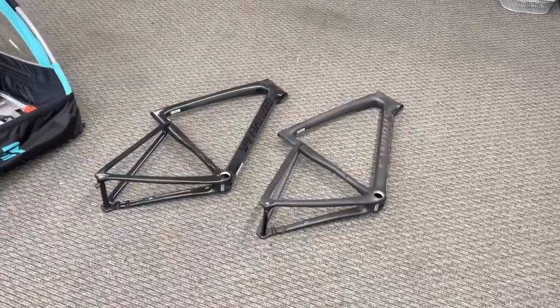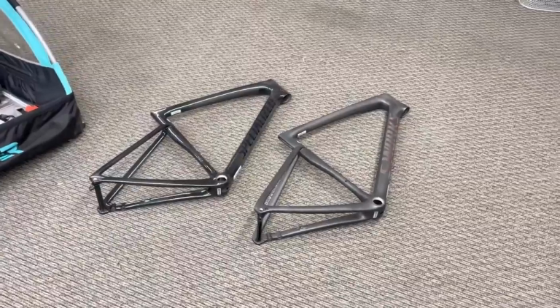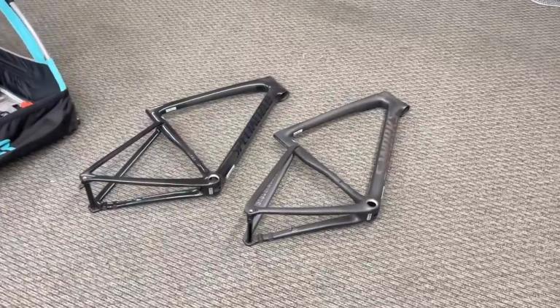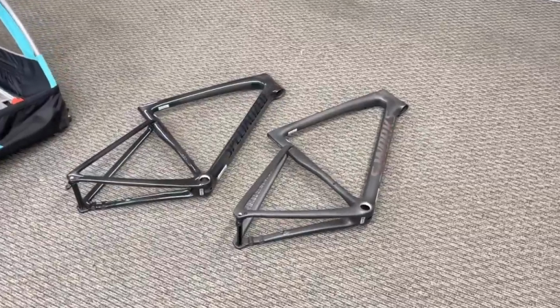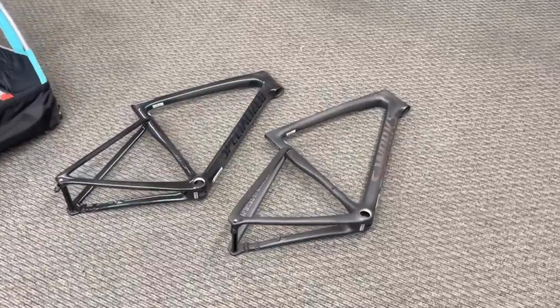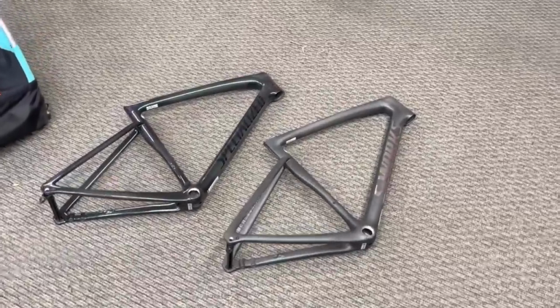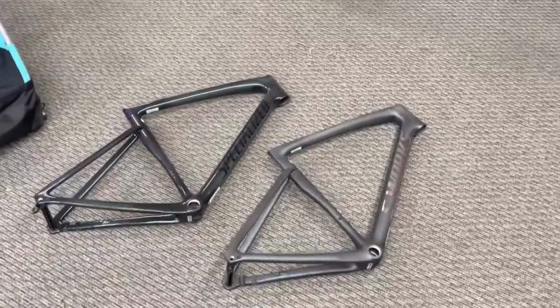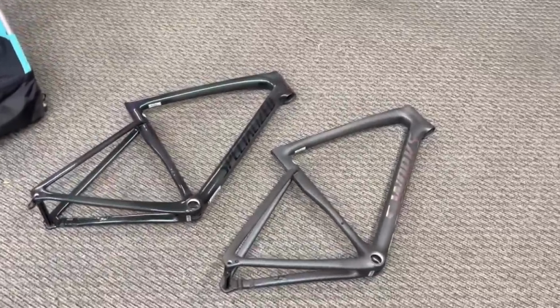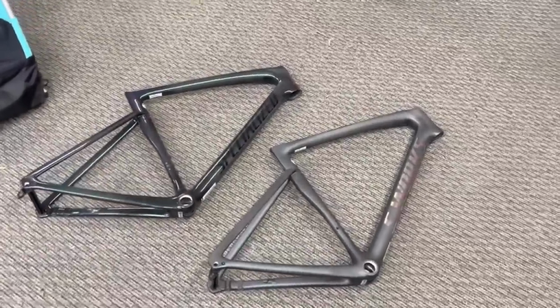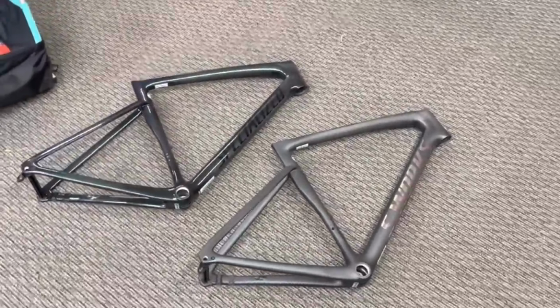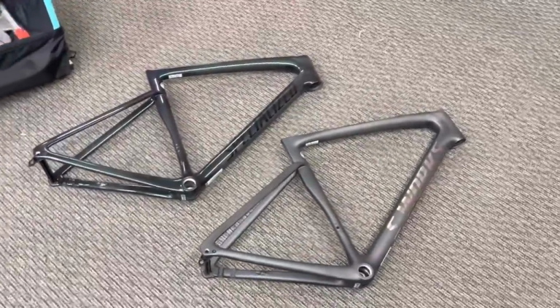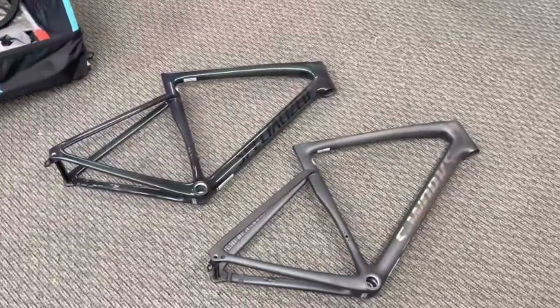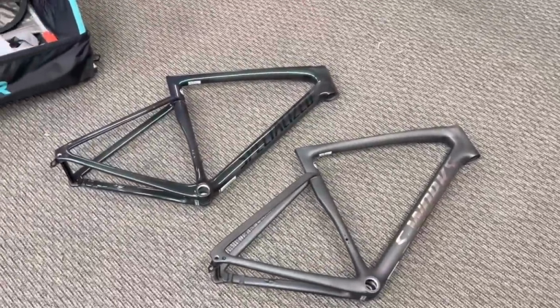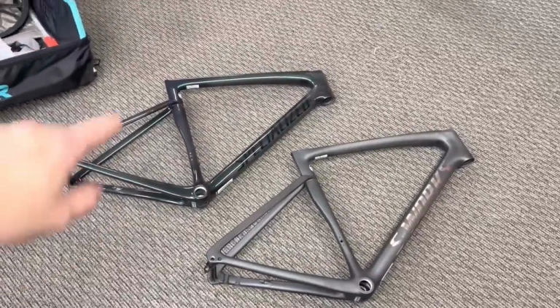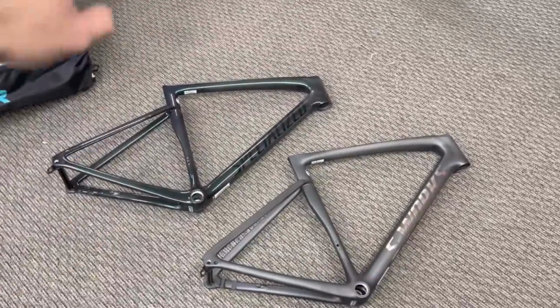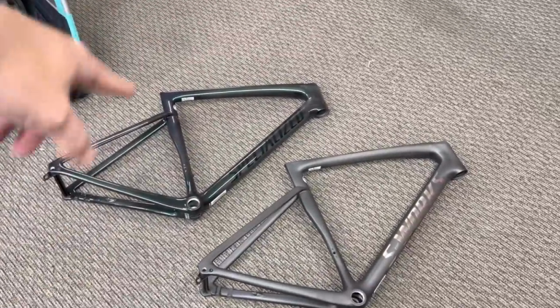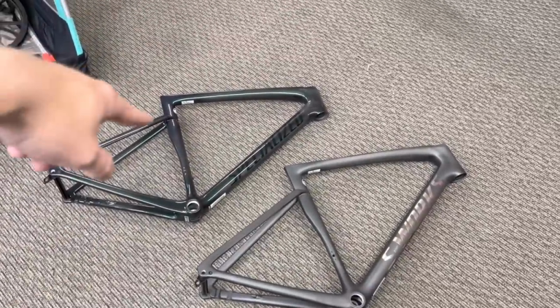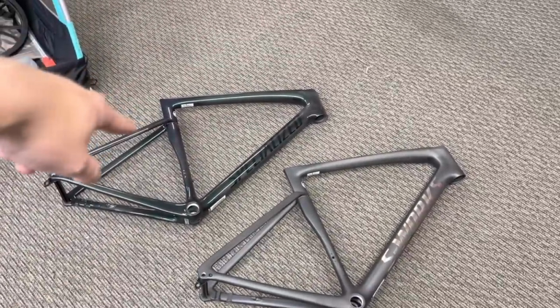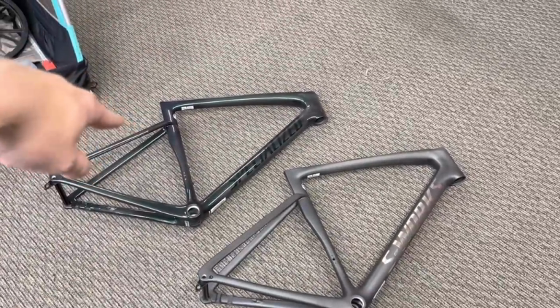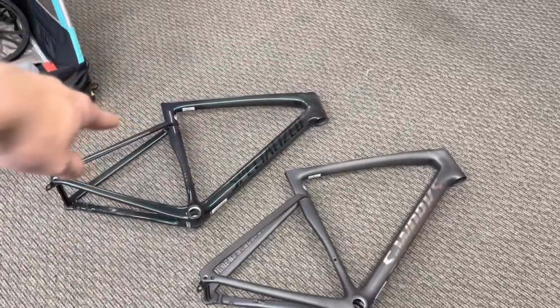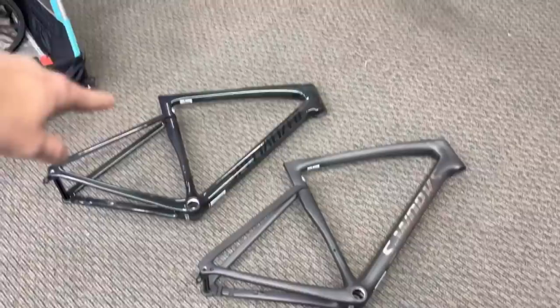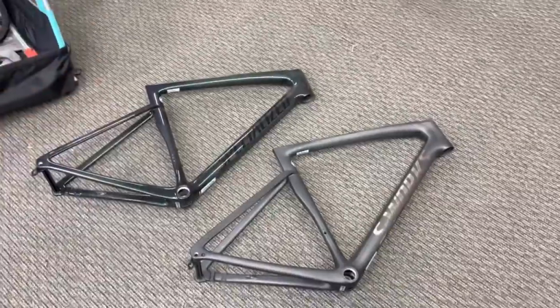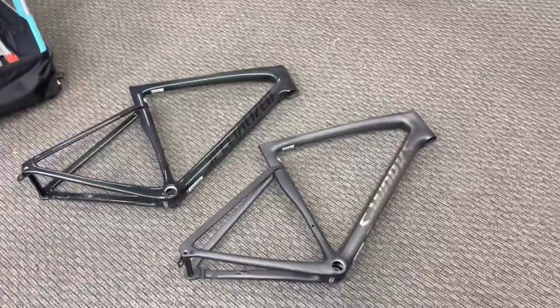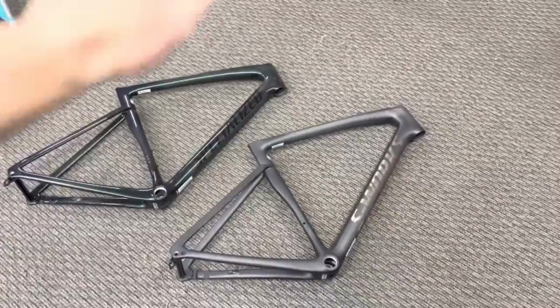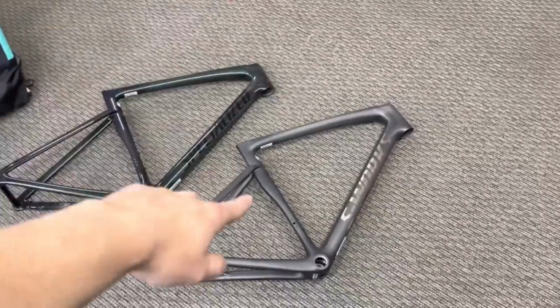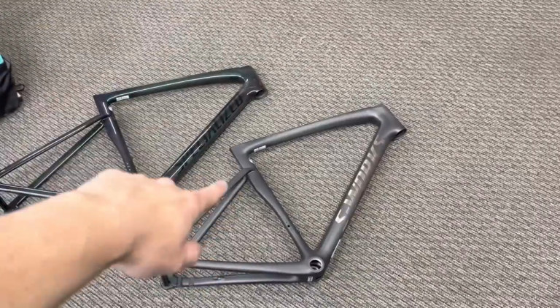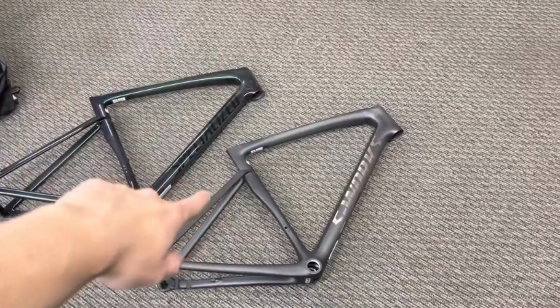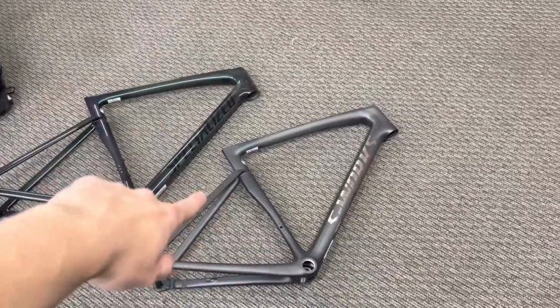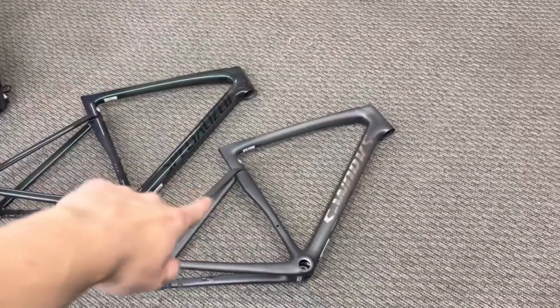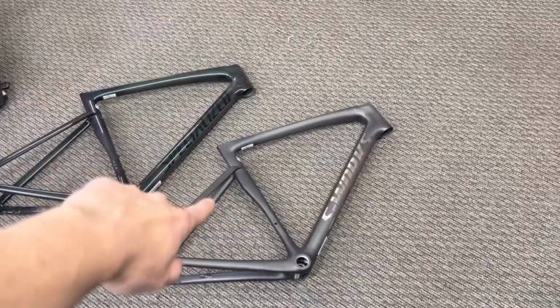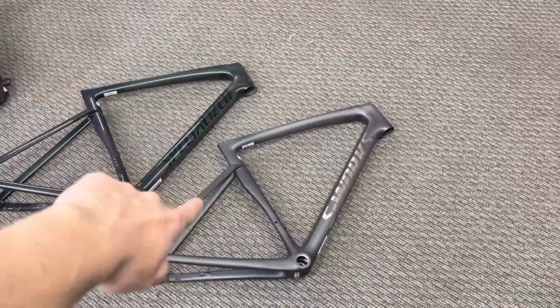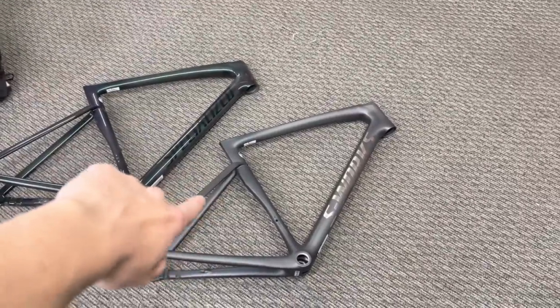Today we're going to be finding out what is the weight difference between the Pro Model Tarmac frame and the S-Works Model SL7 Tarmac frame.